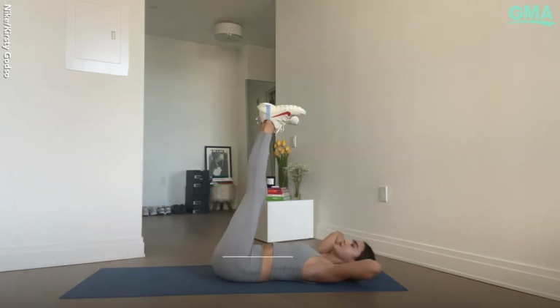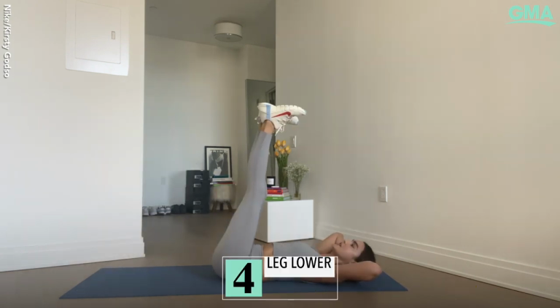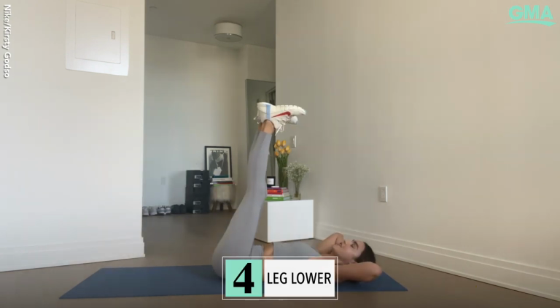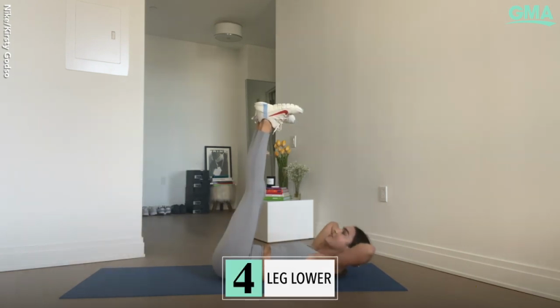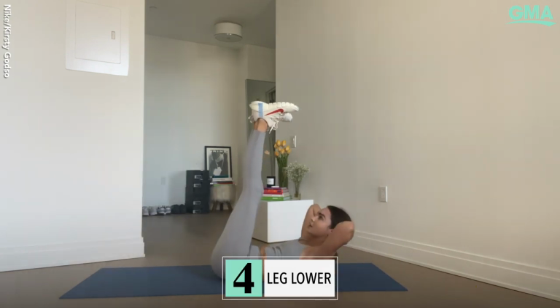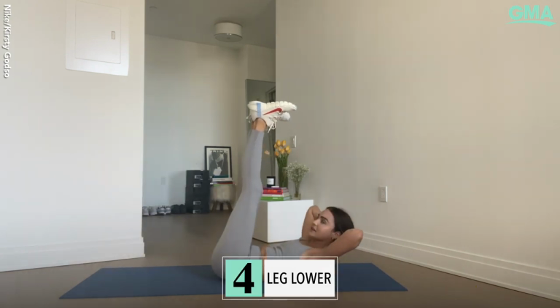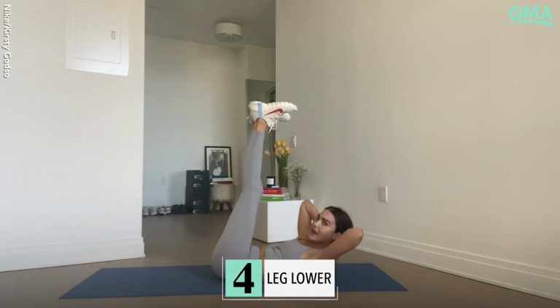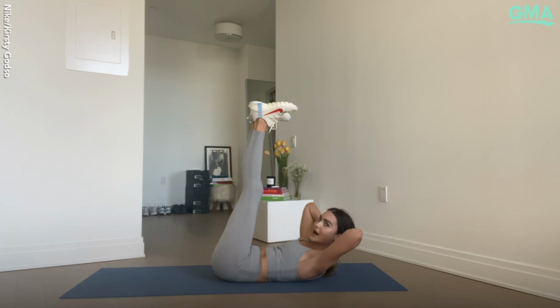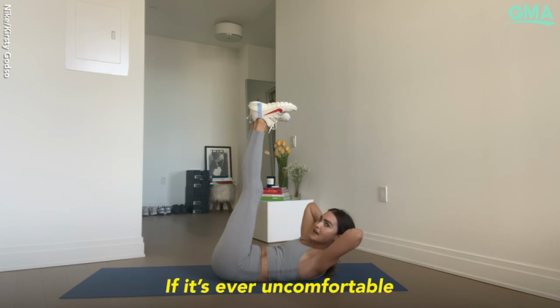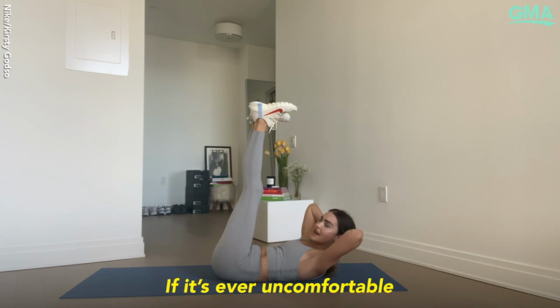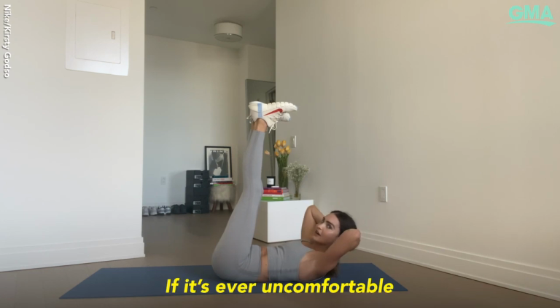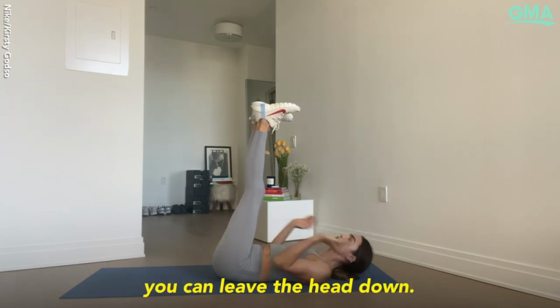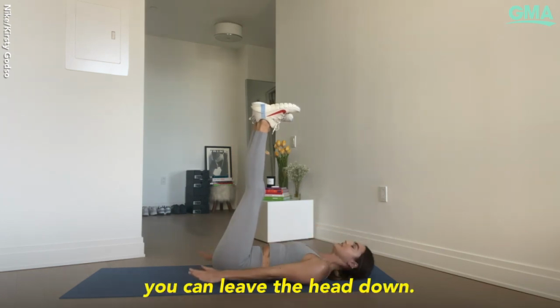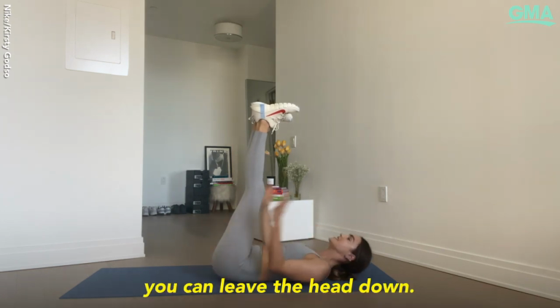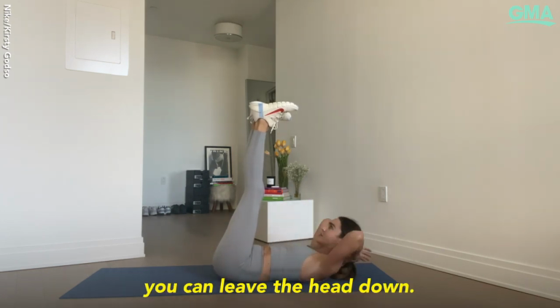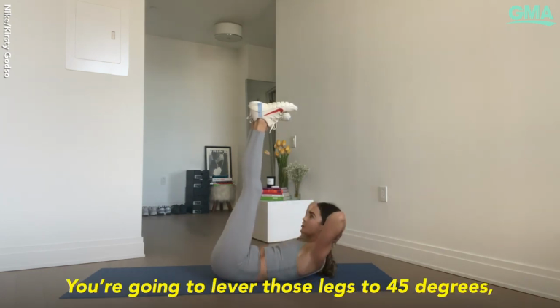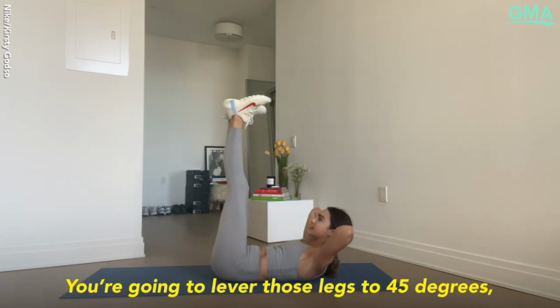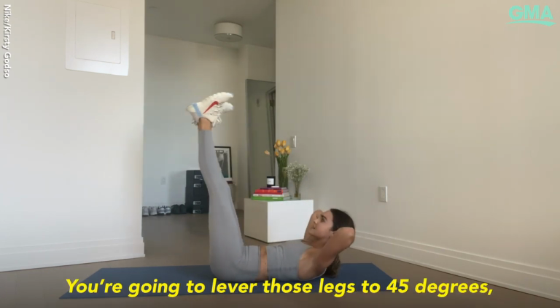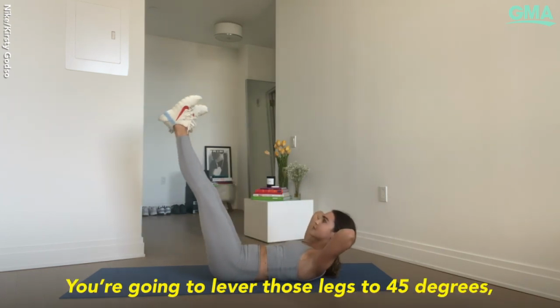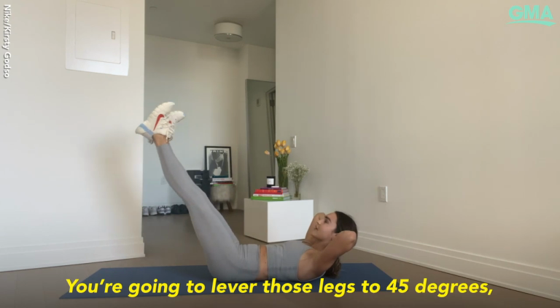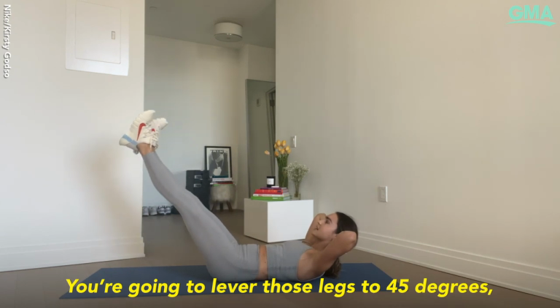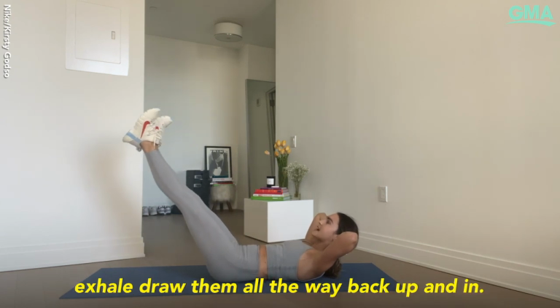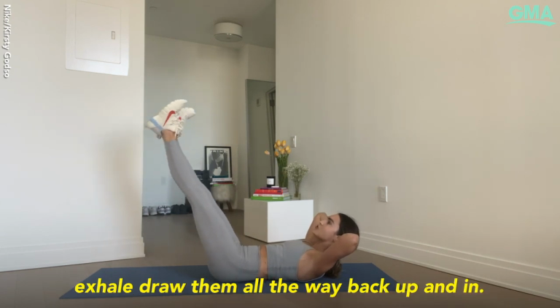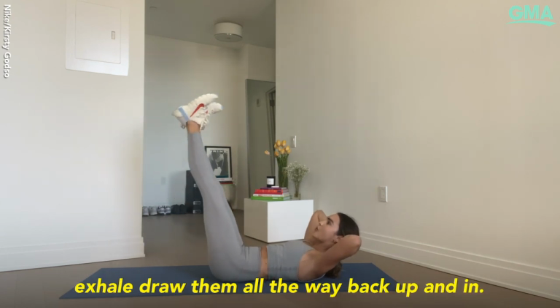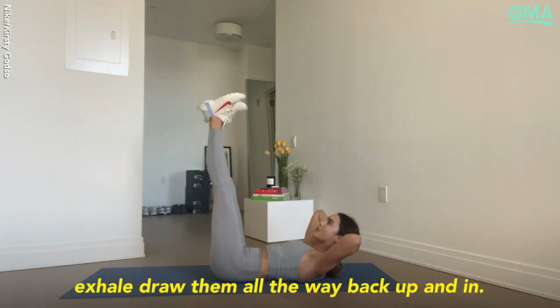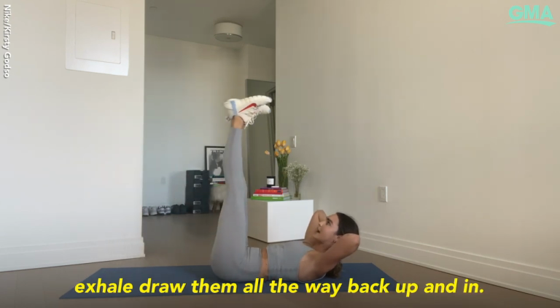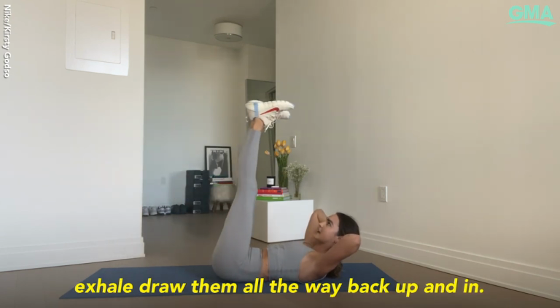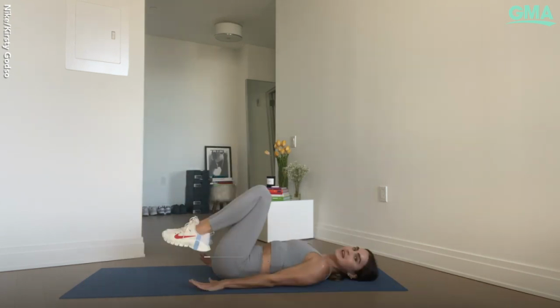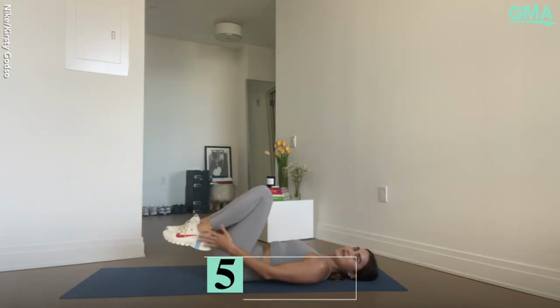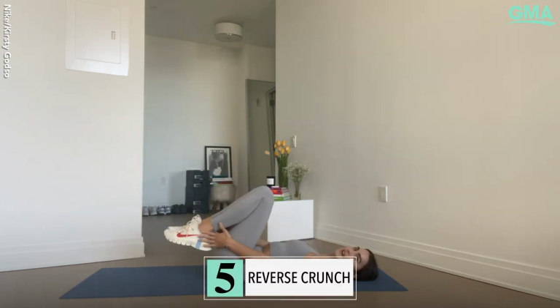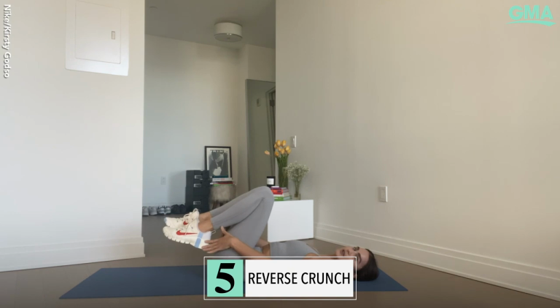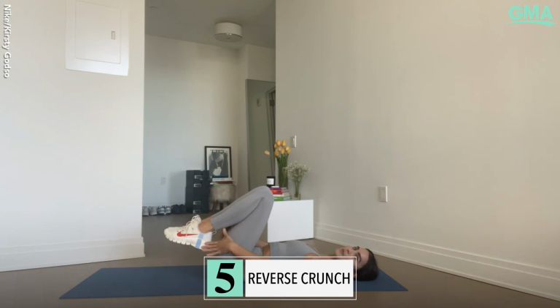Heels squeezed together, you're going to have a leg lower. Lift that head up — if it's ever uncomfortable, you can leave the head down. You're going to lever those legs to 45 degrees, exhale, draw them all the way back up.